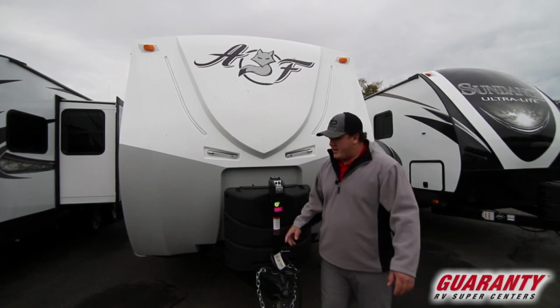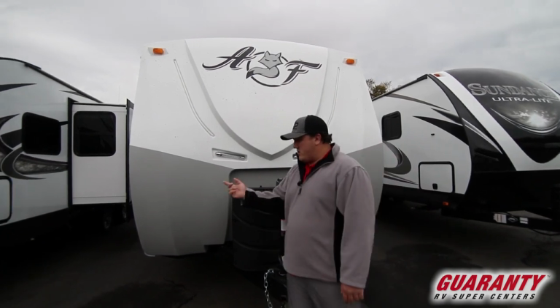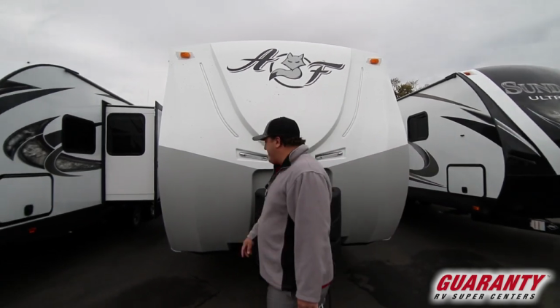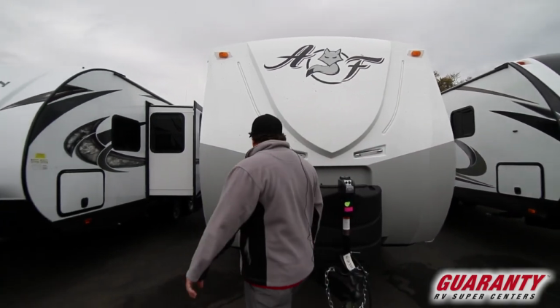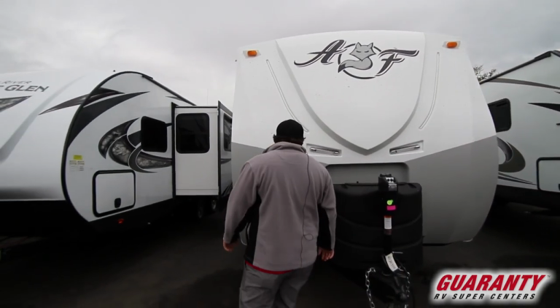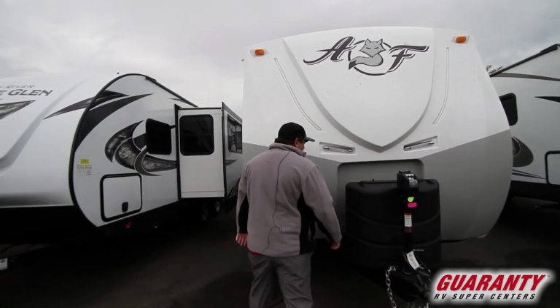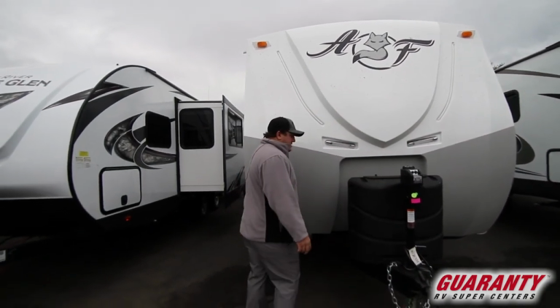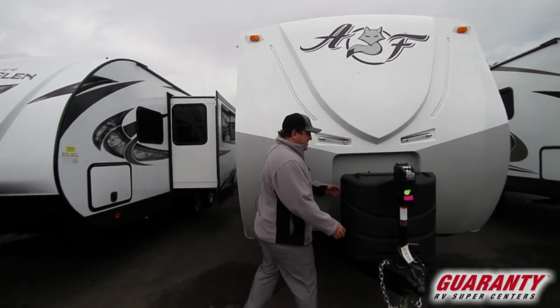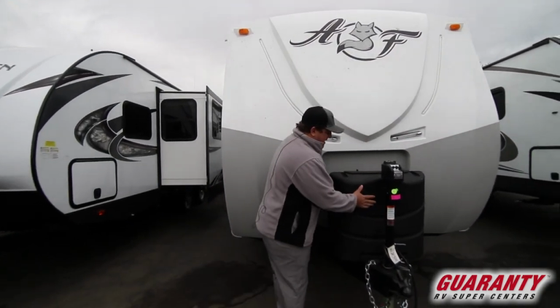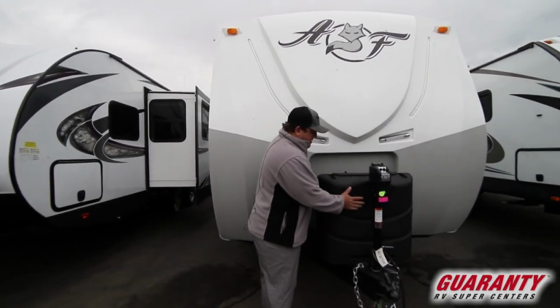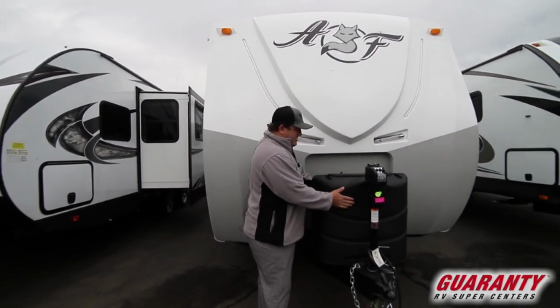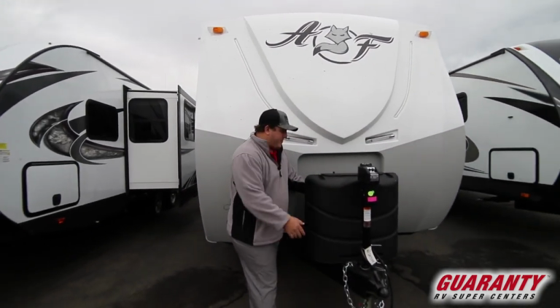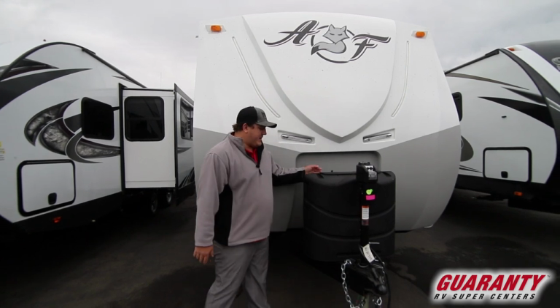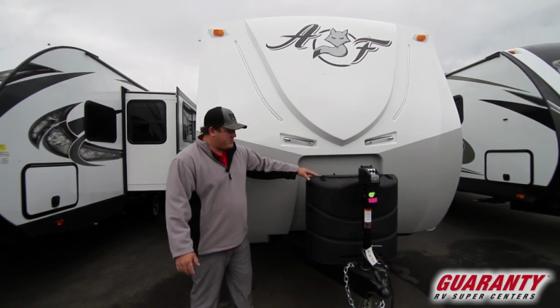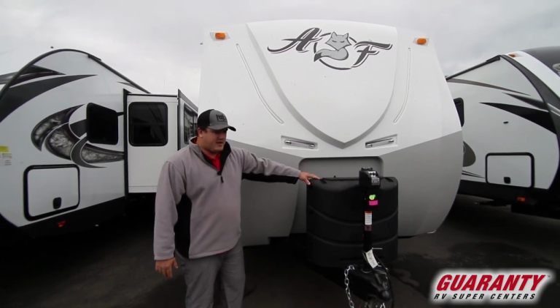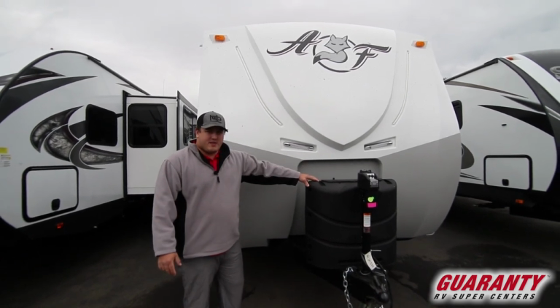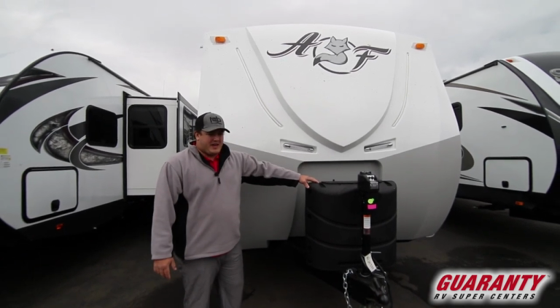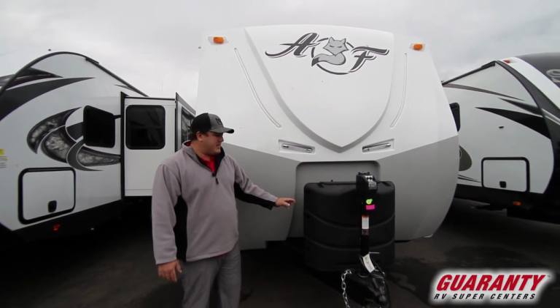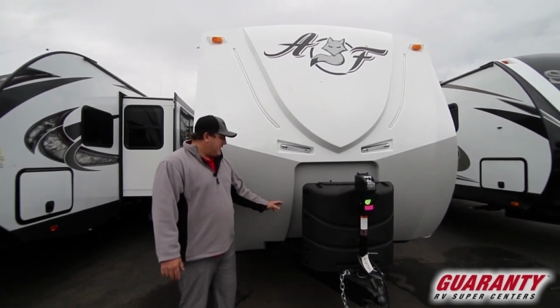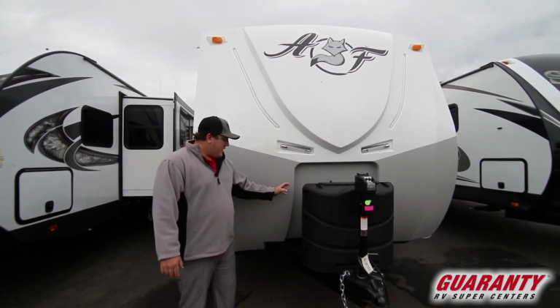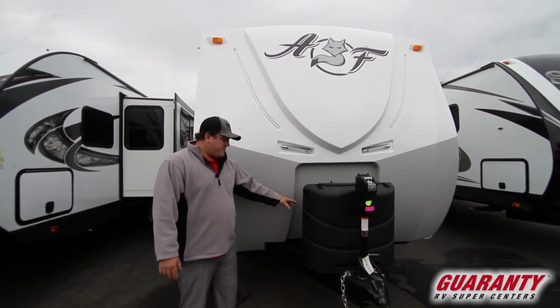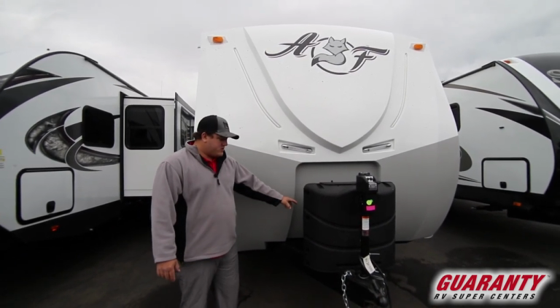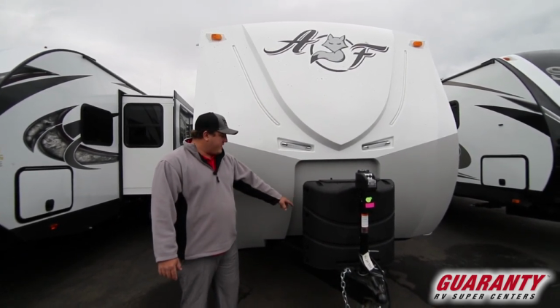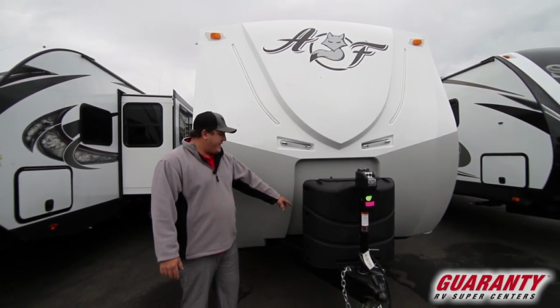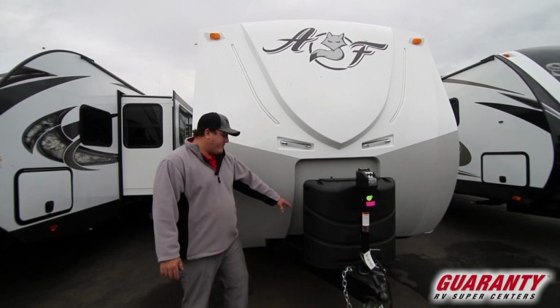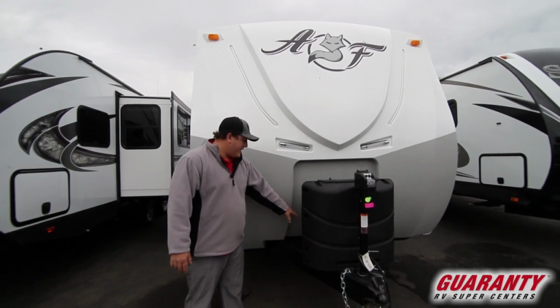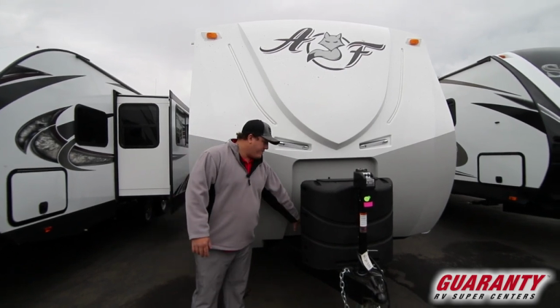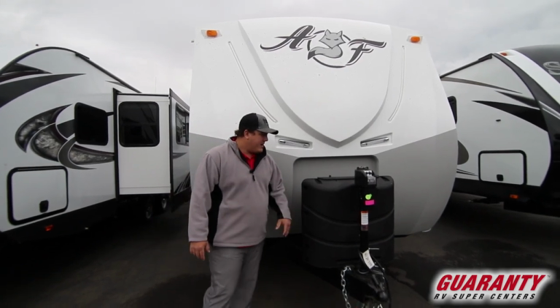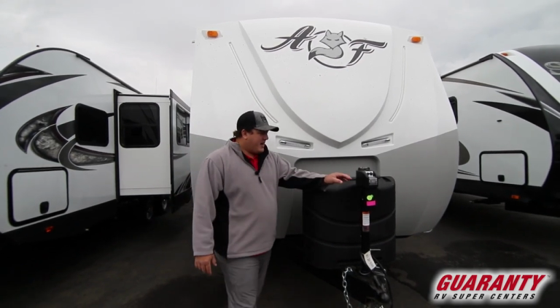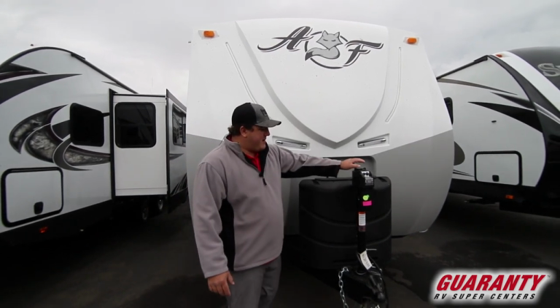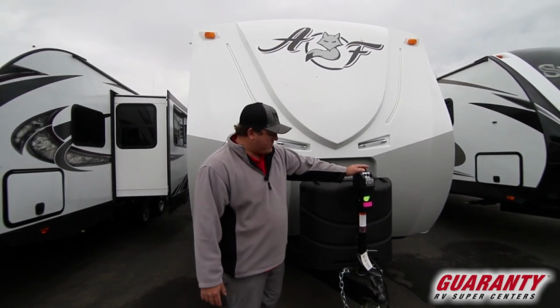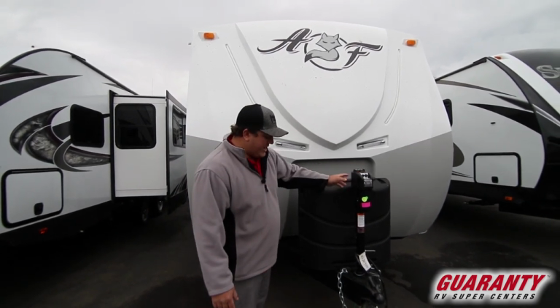We're going to take a look around the outside. First thing you'll see is a nice propane tank cover with two seven-gallon propane tanks, a spot for two covered batteries right out front, and a power tongue jack.